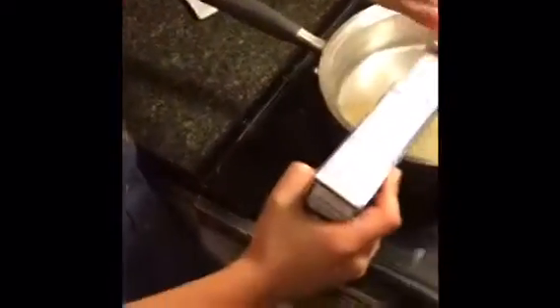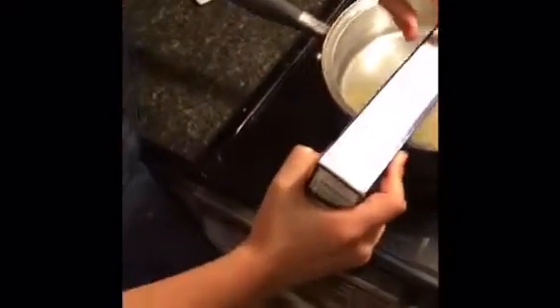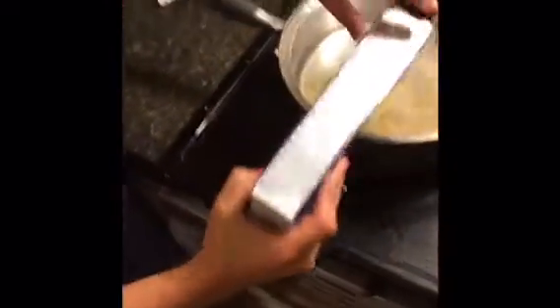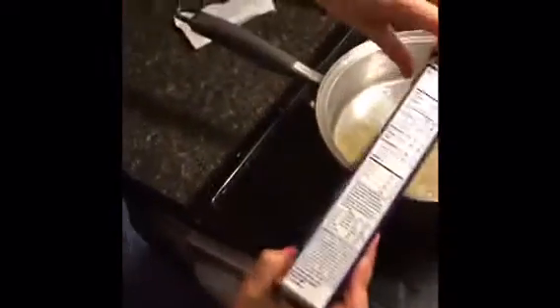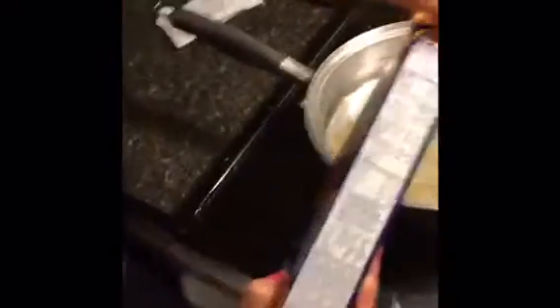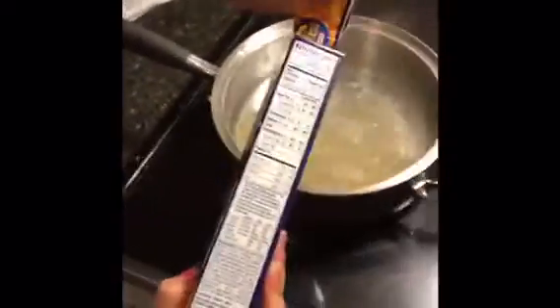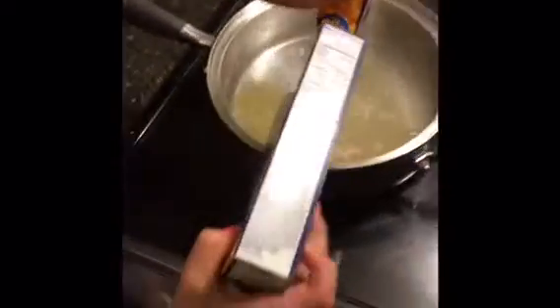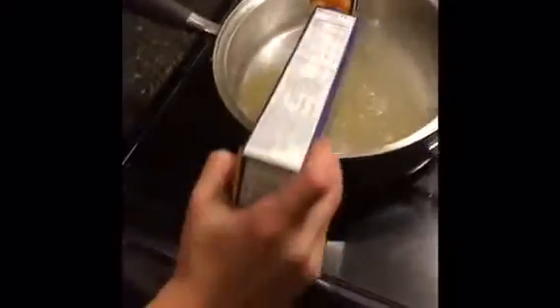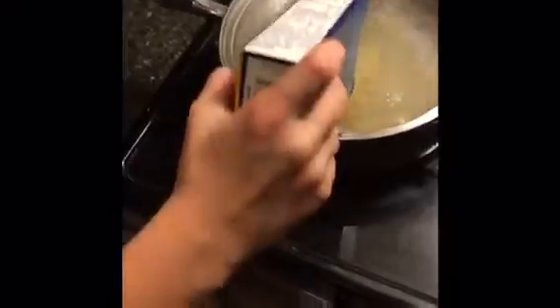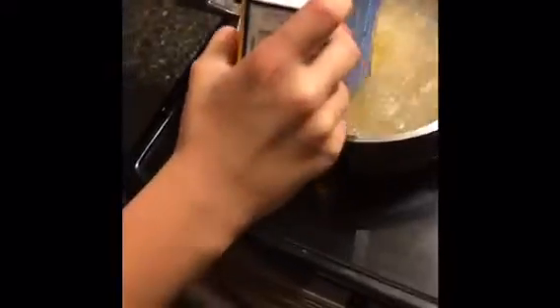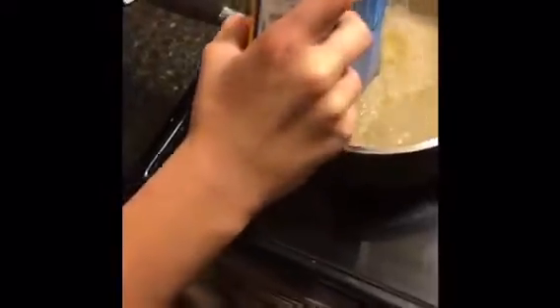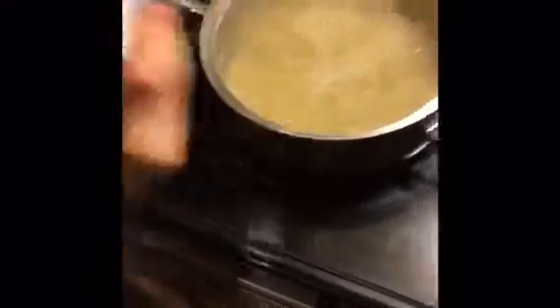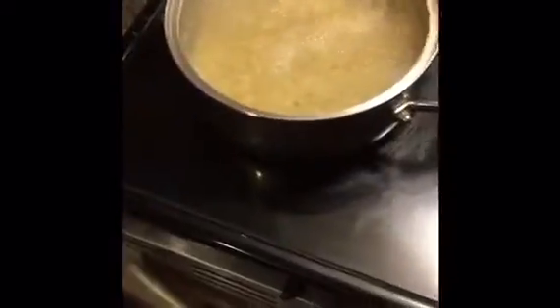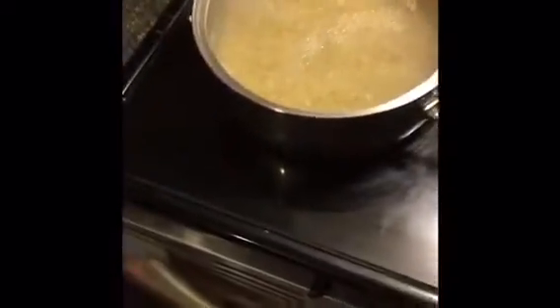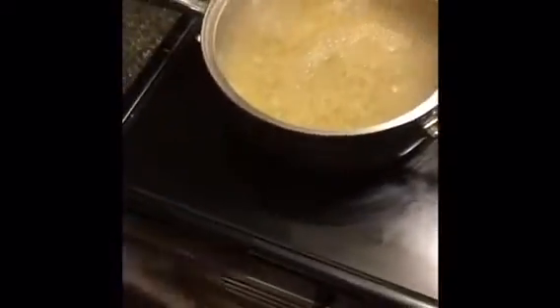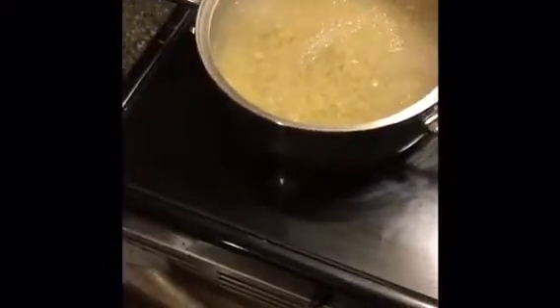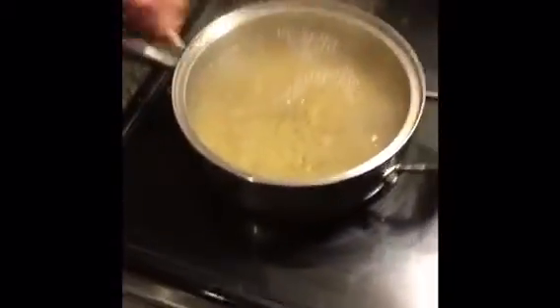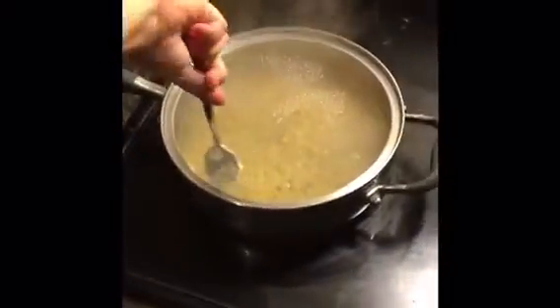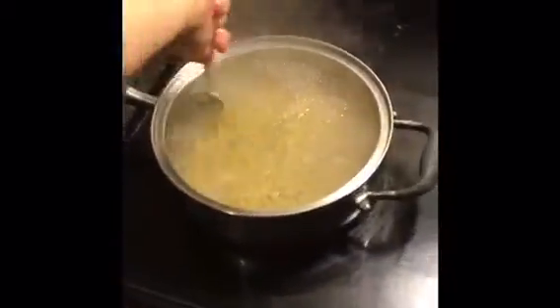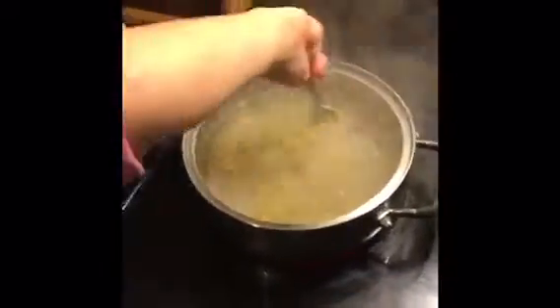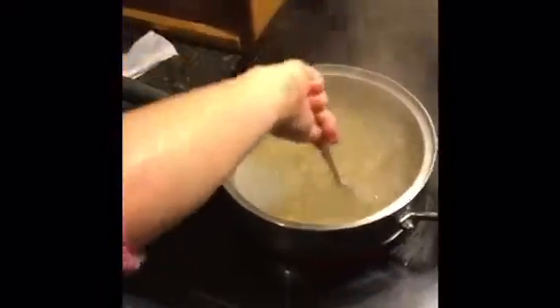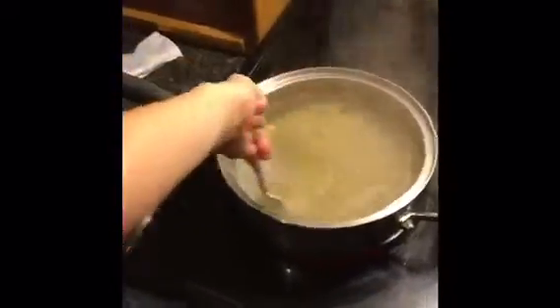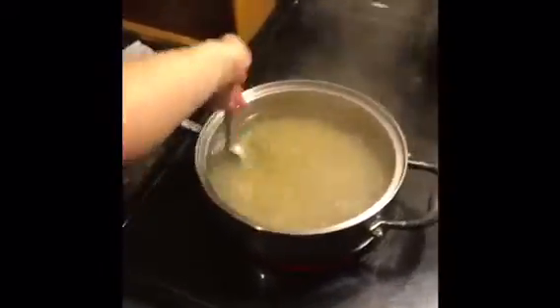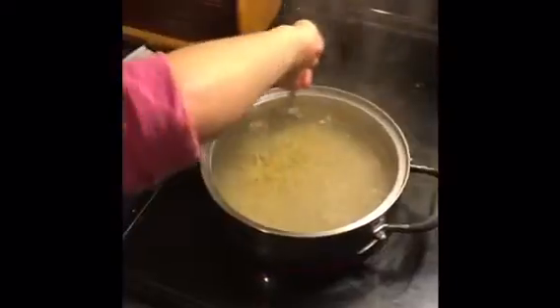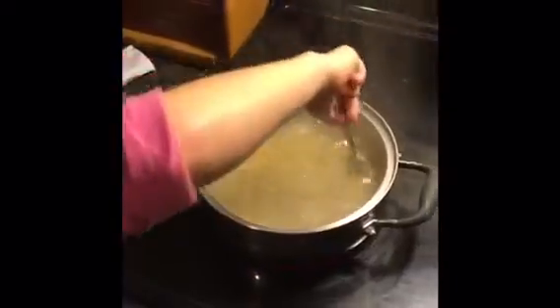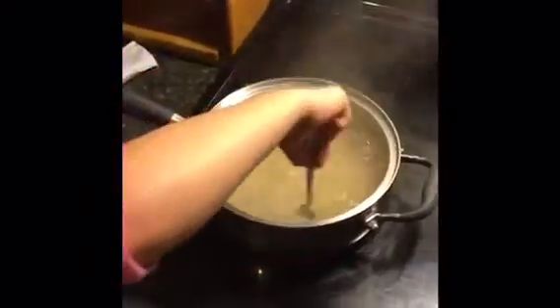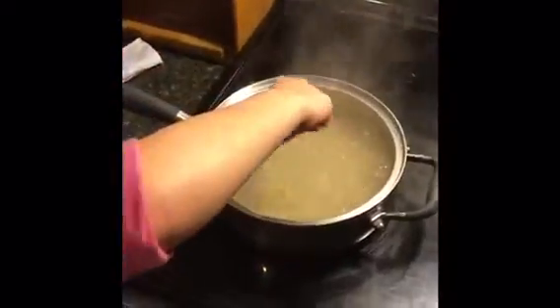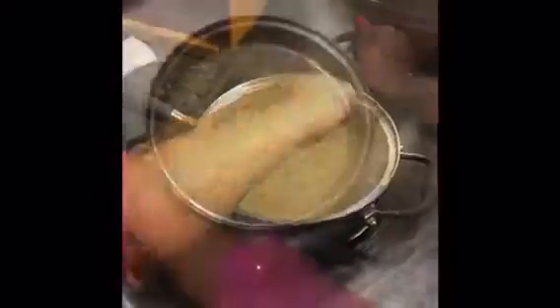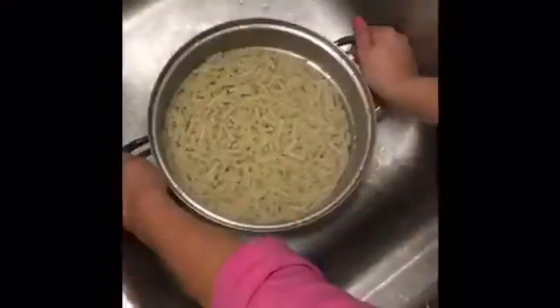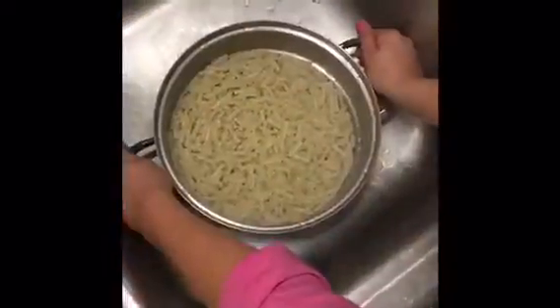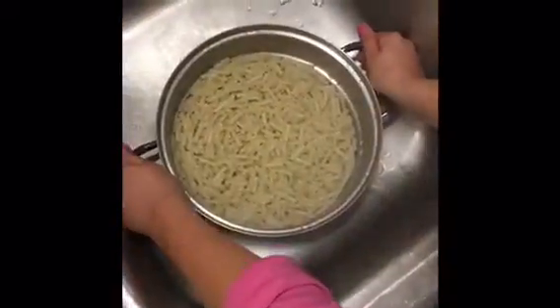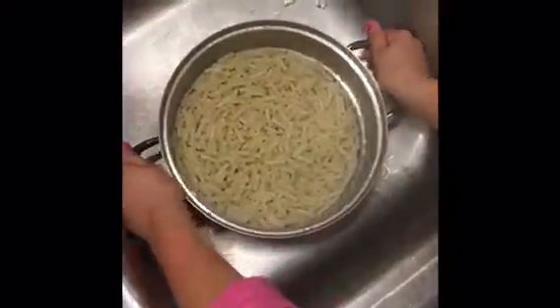Pour all of it. And then we pour all of the macaroni and cheese and then we stir it. And then we are going to drain it.